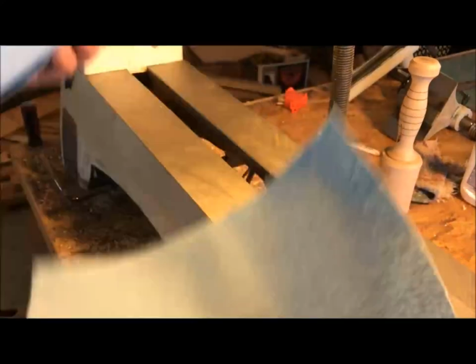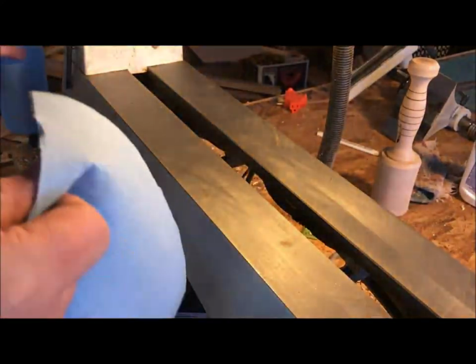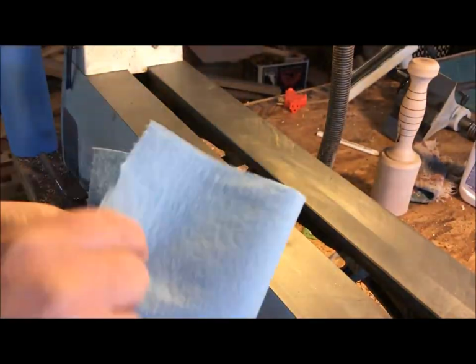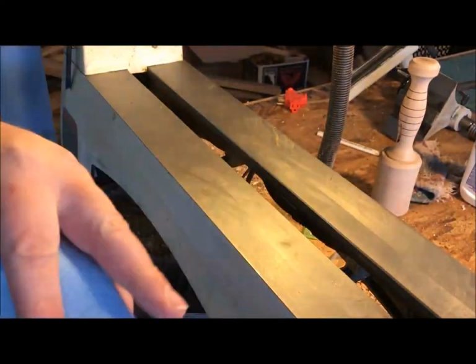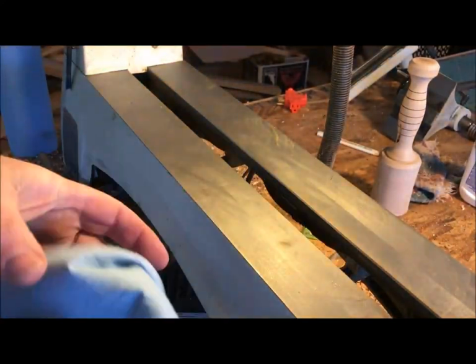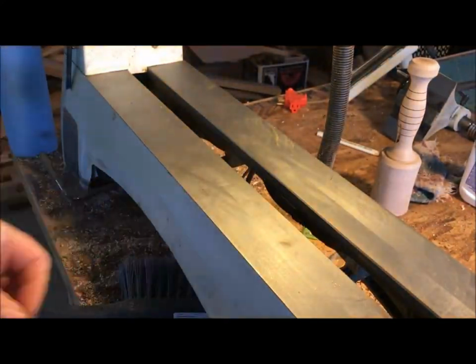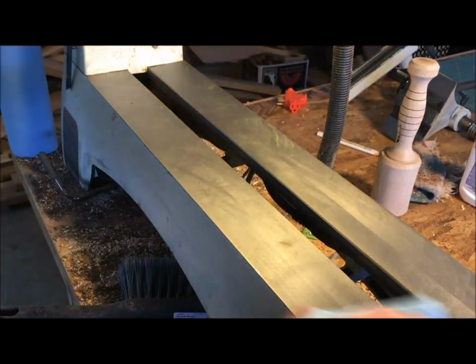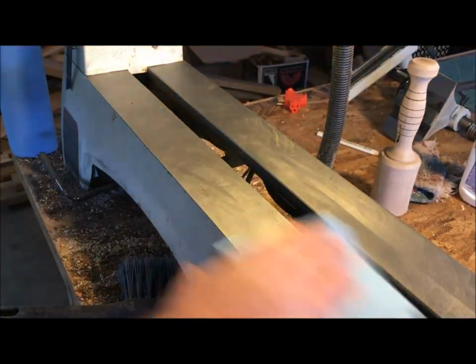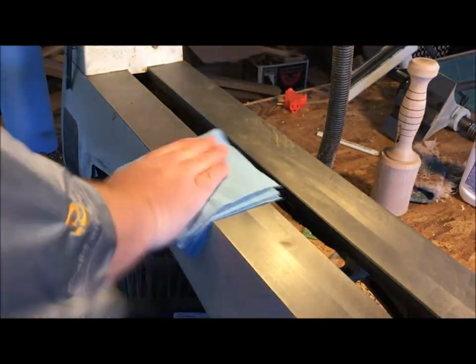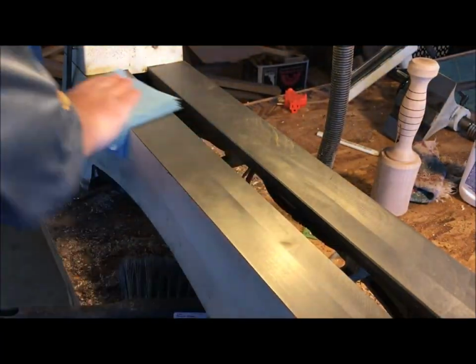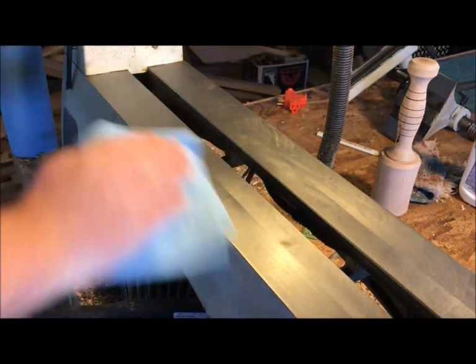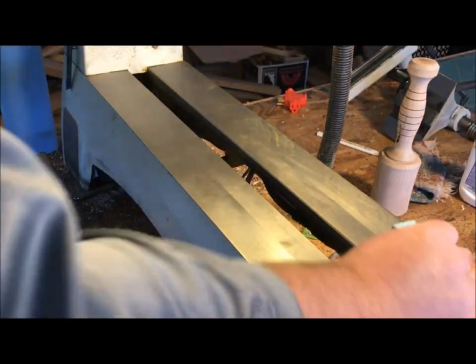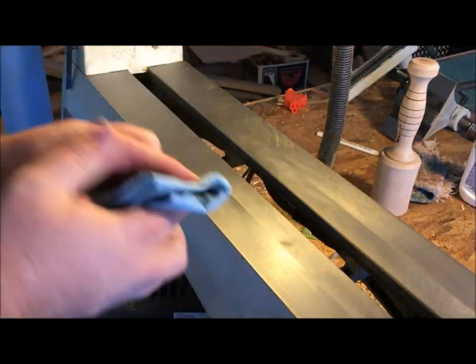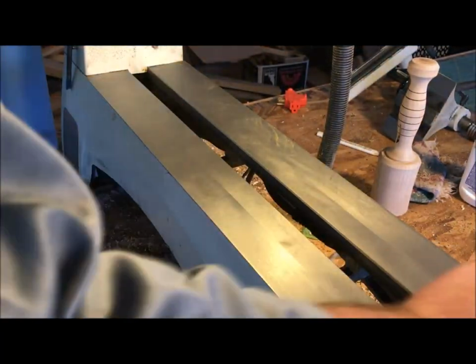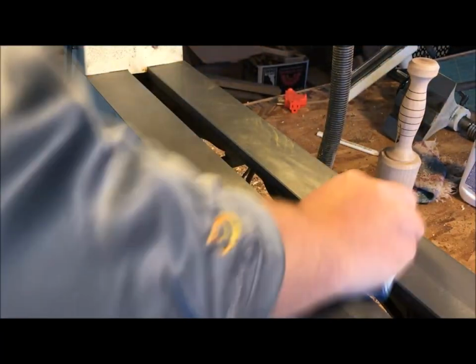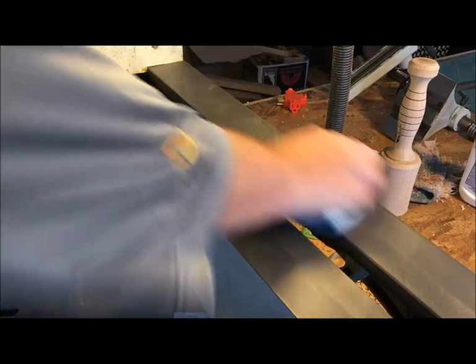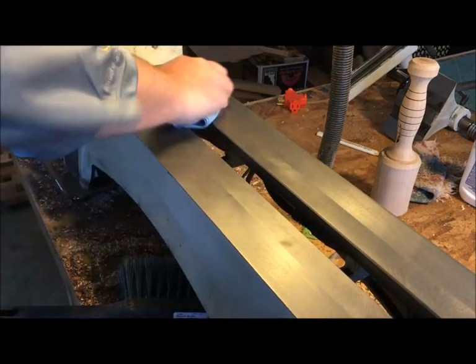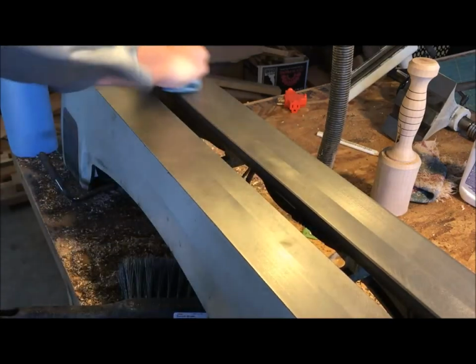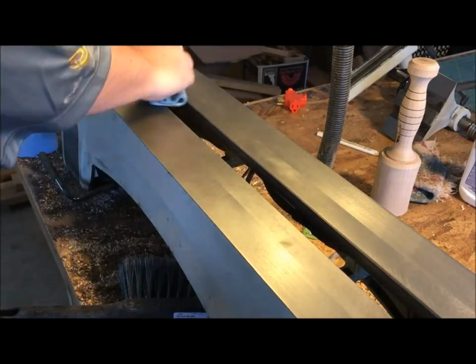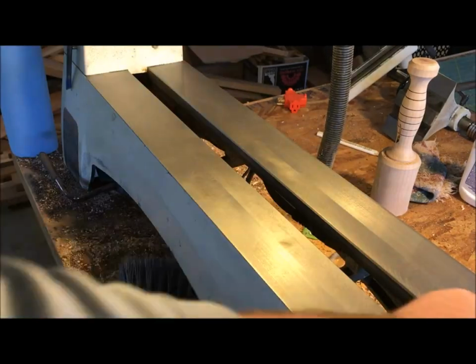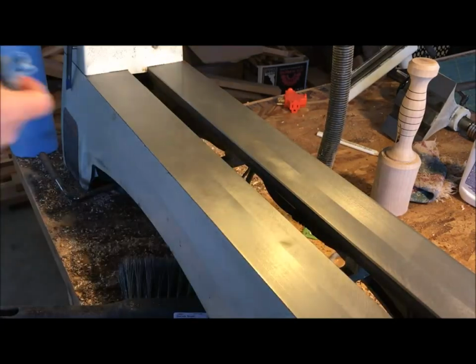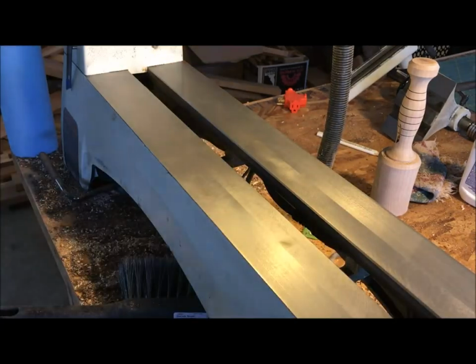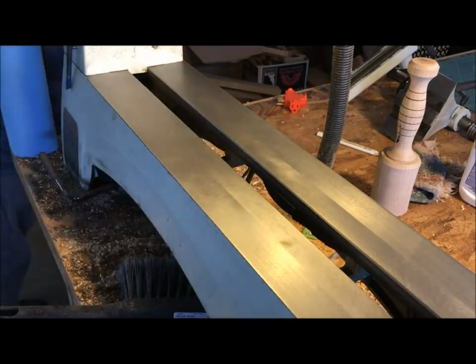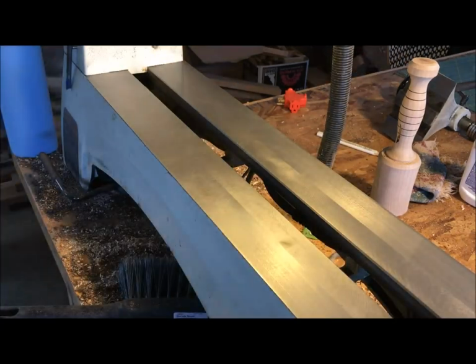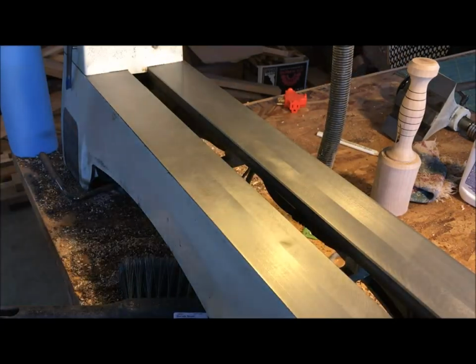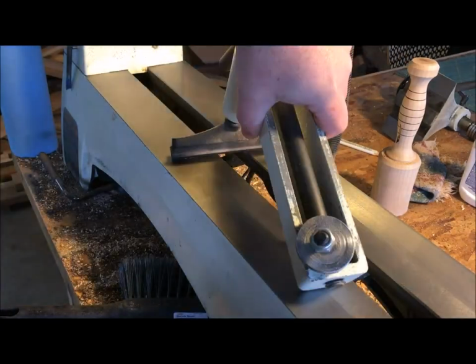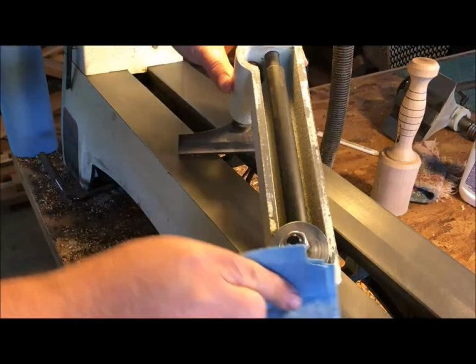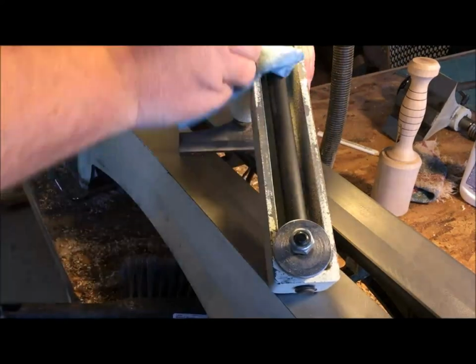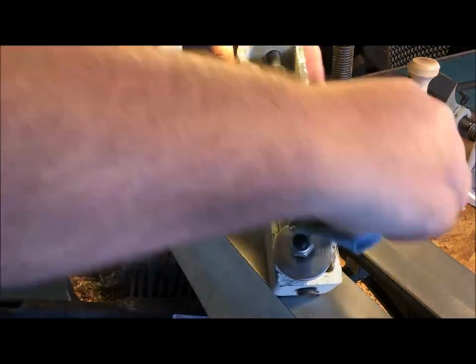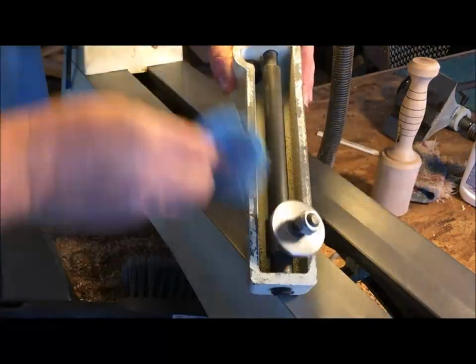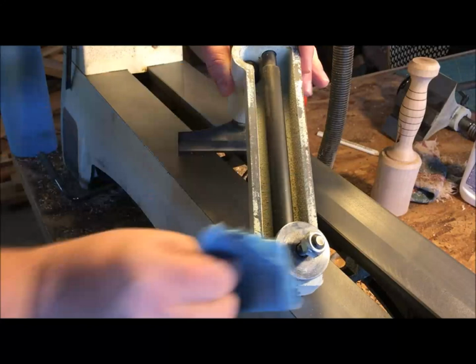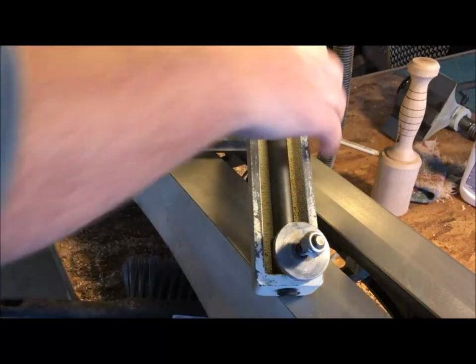After about 15 minutes or so, your paste wax will be hard and it'll be milky looking. You're ready to remove that with a clean paper towel and just wipe off any of the excess that you can find on there.